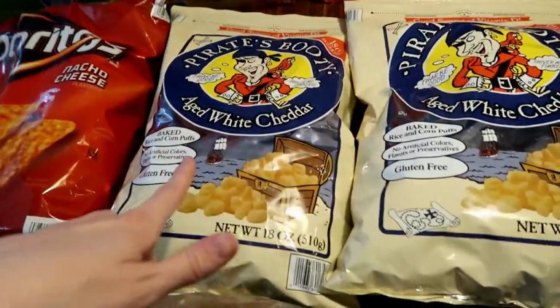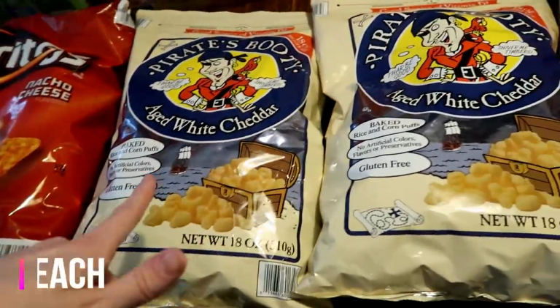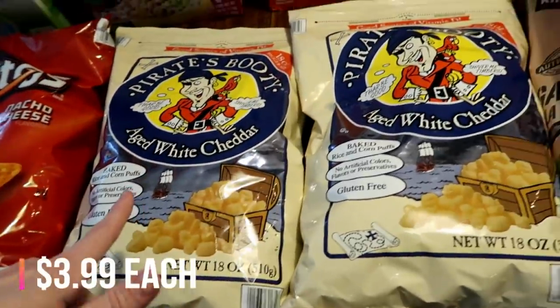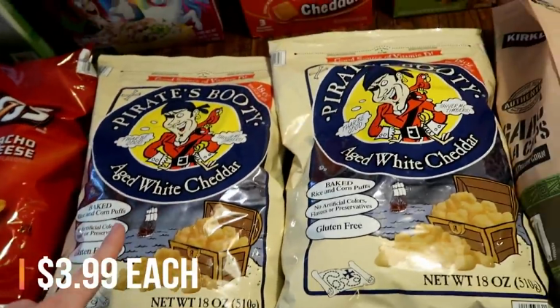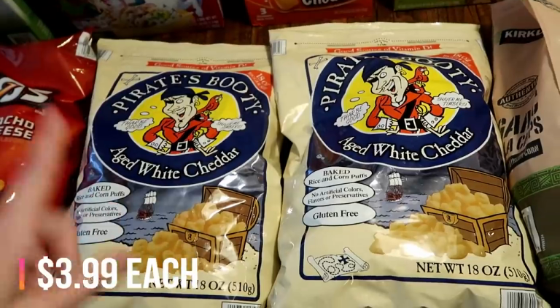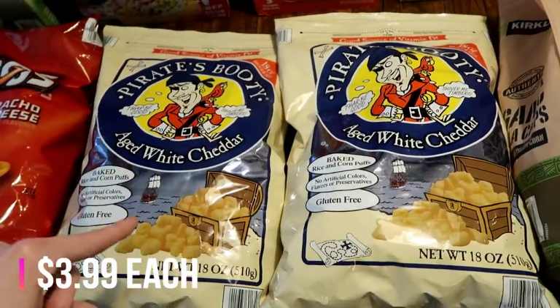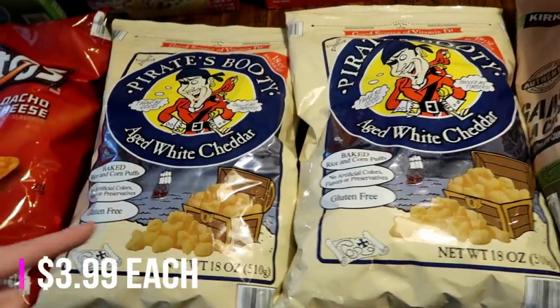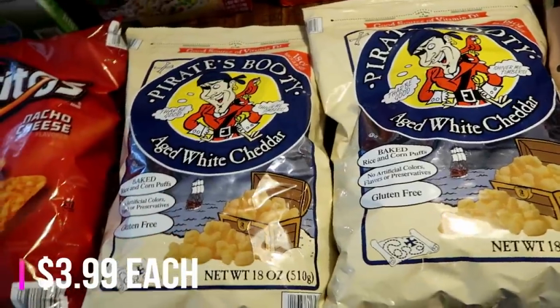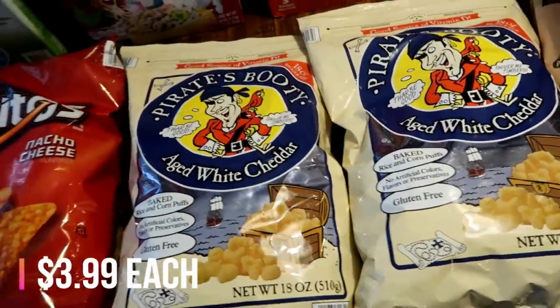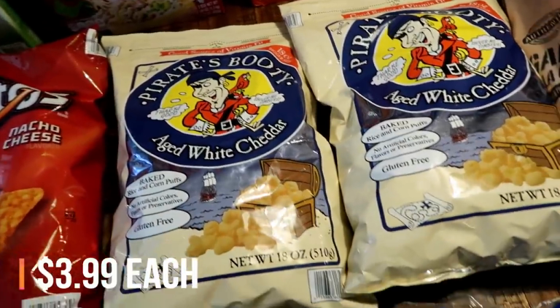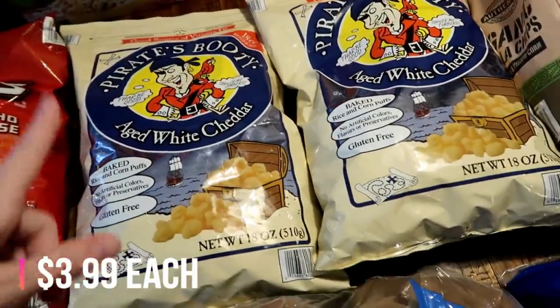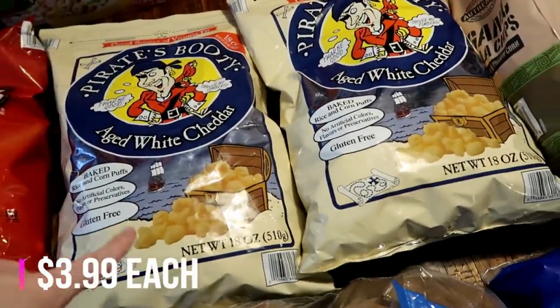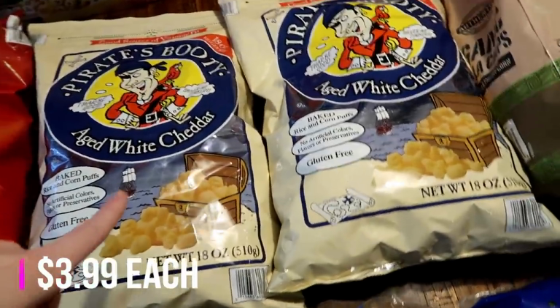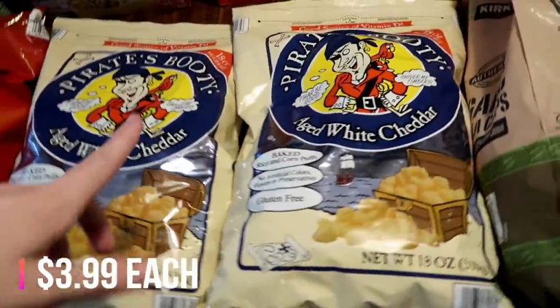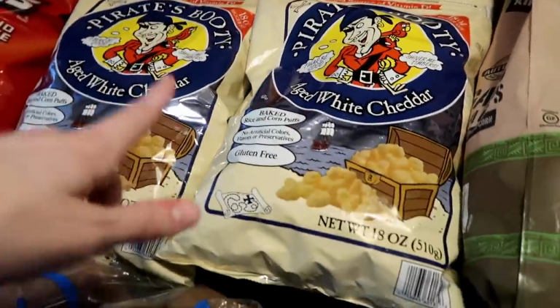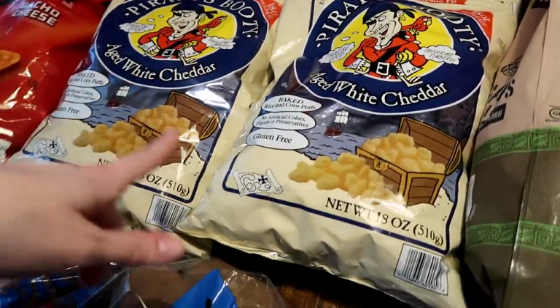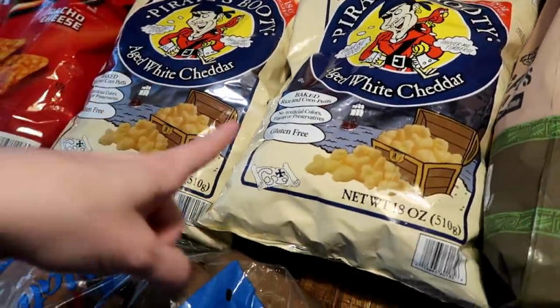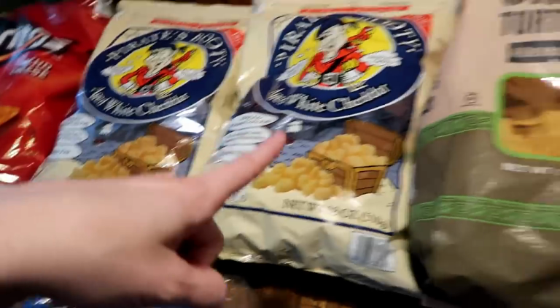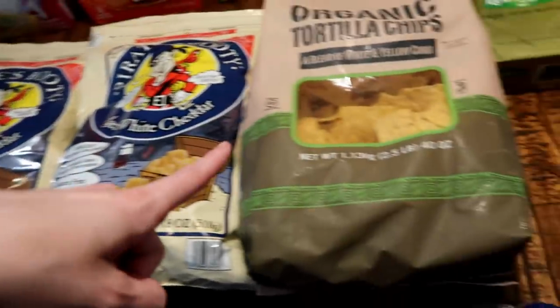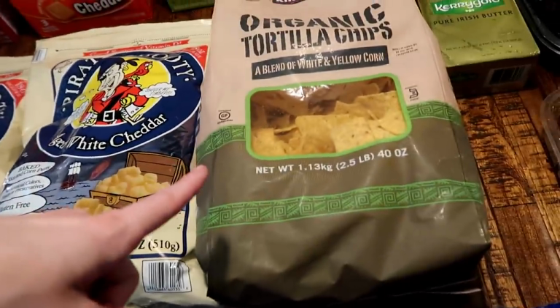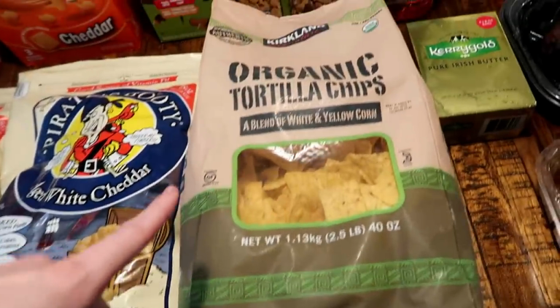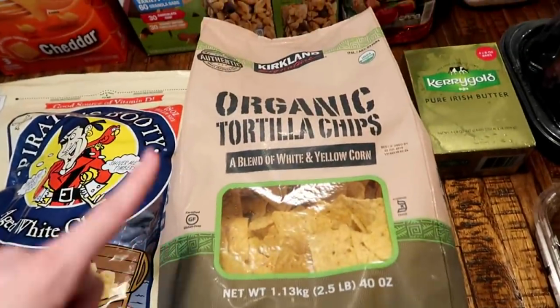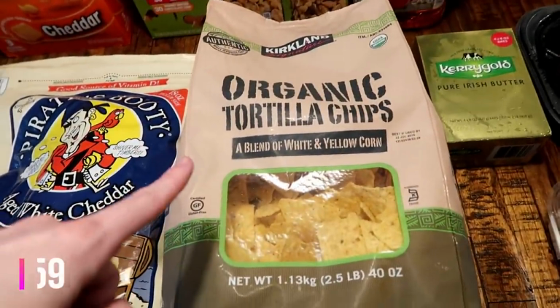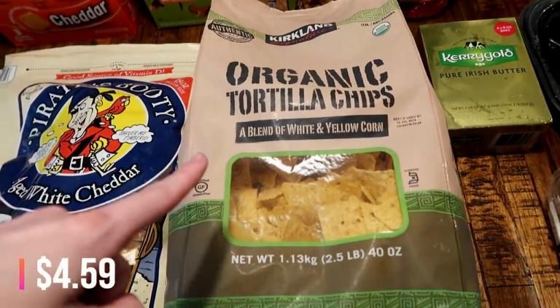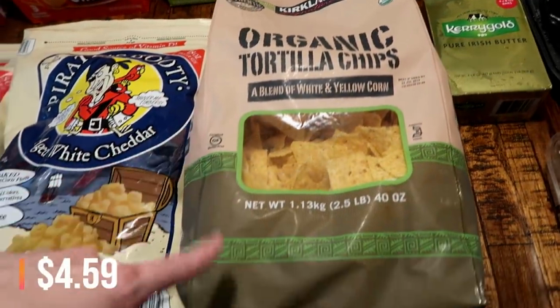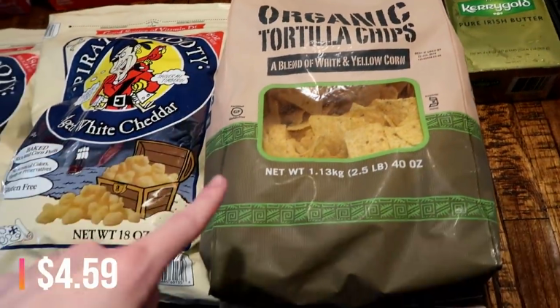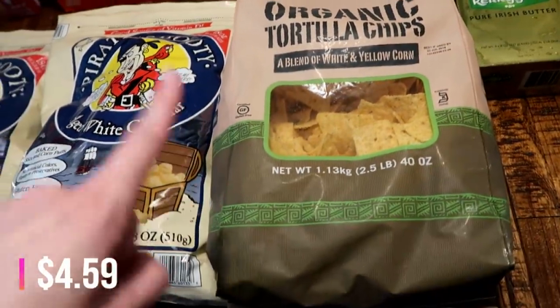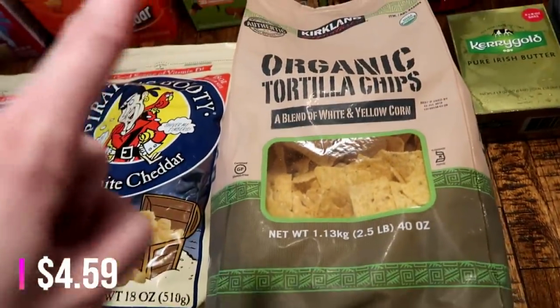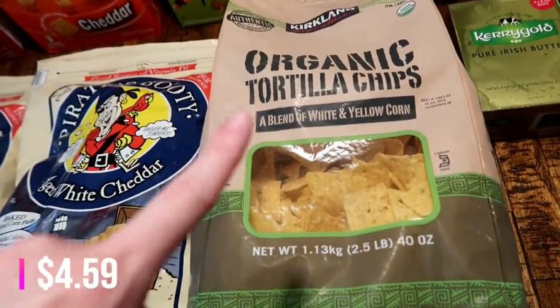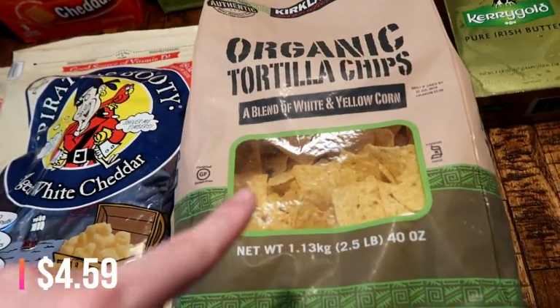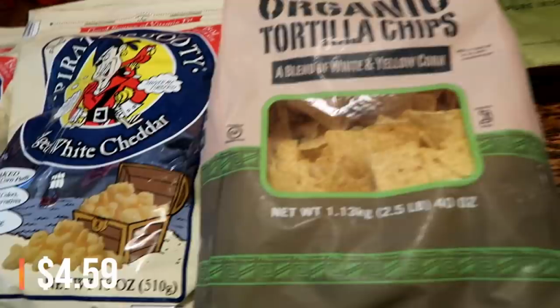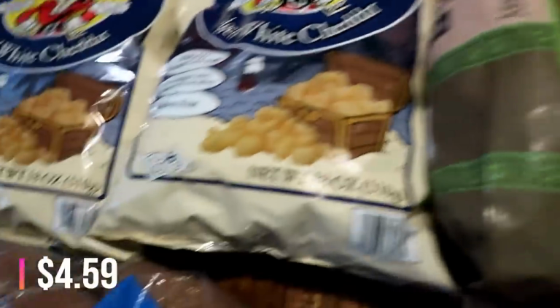Also two bags of the Pirates Booty. These are on sale as well, and Jackson and Deacon love, love, love these. So I got some of those. Also got some more tortilla chips — not on sale, but we really, really love those.